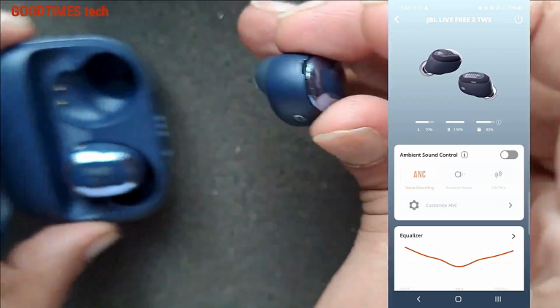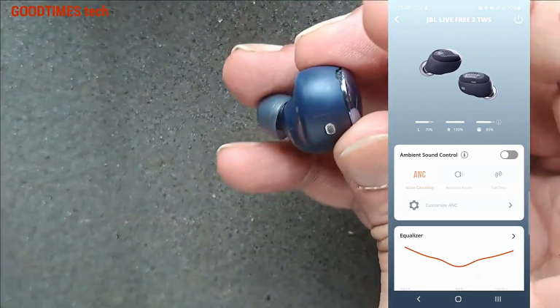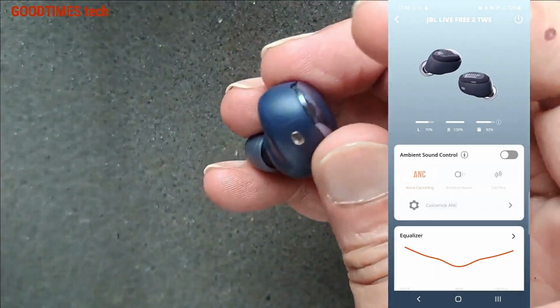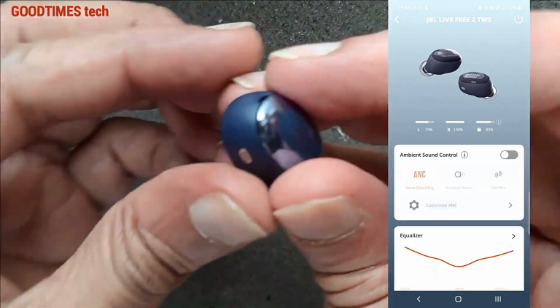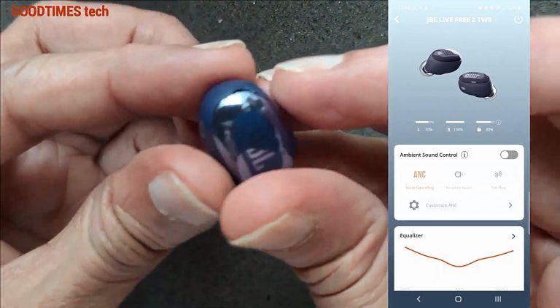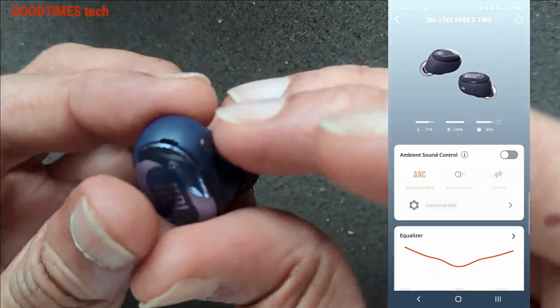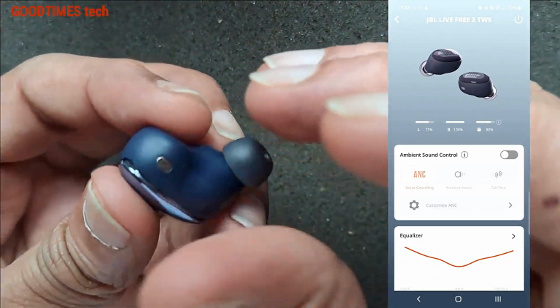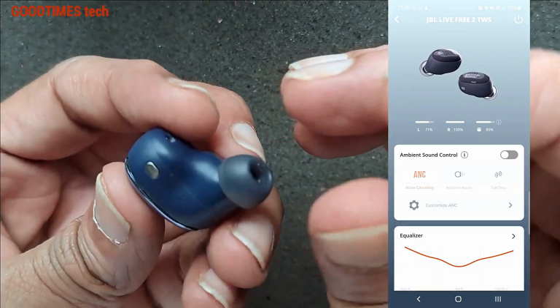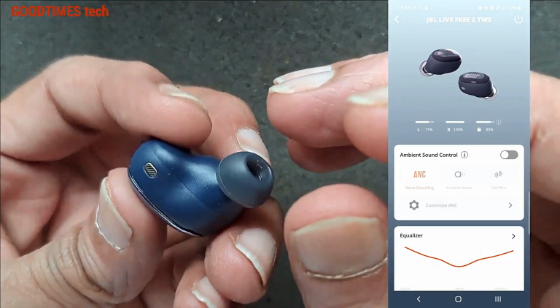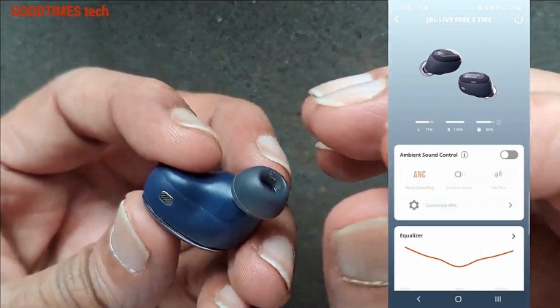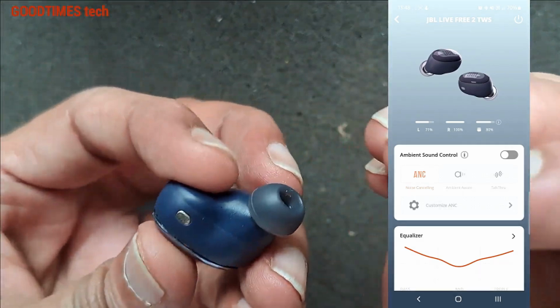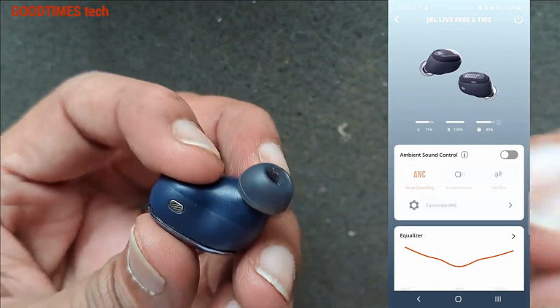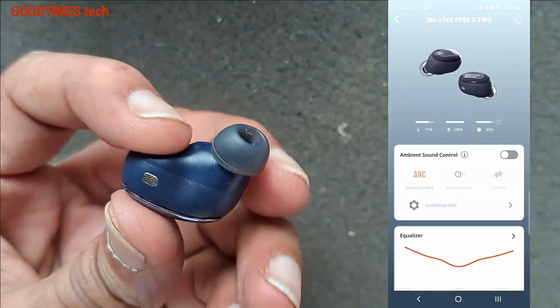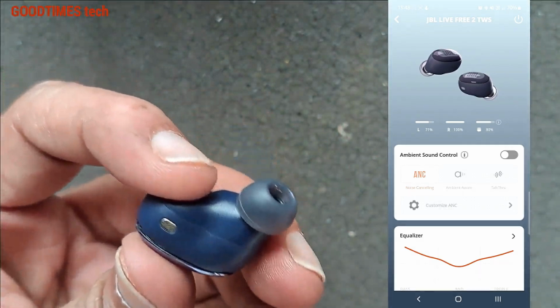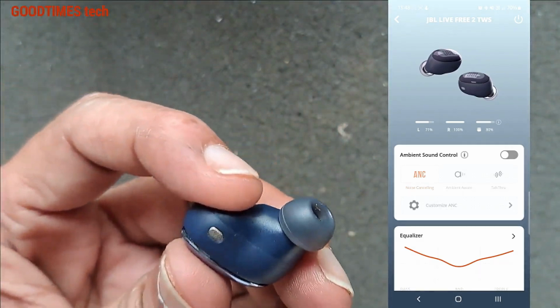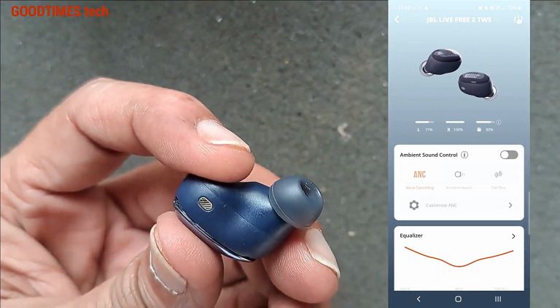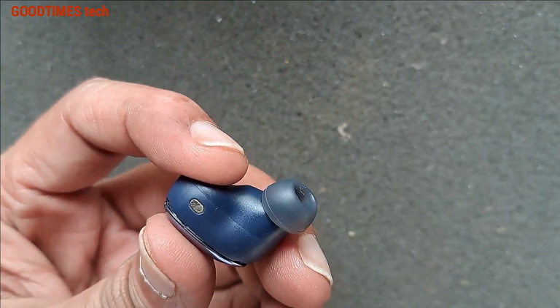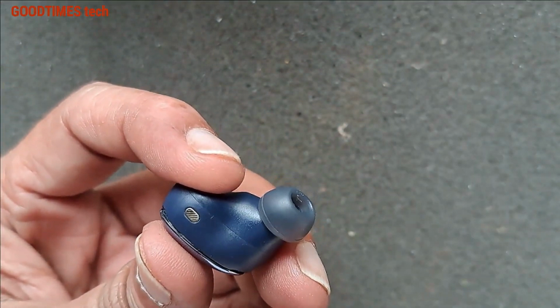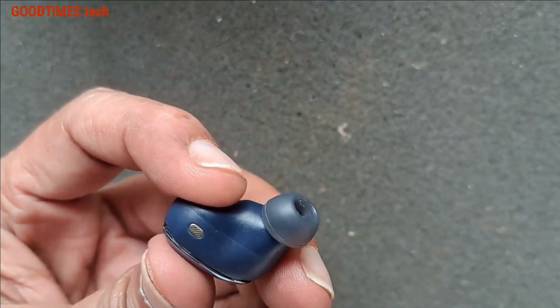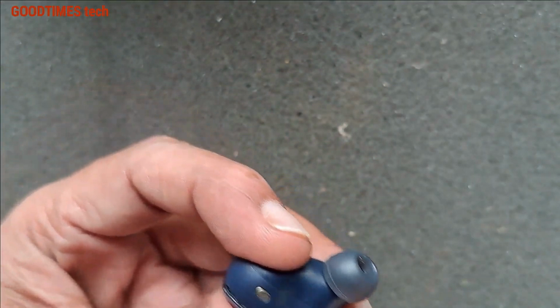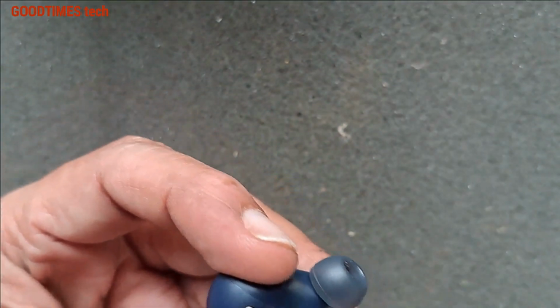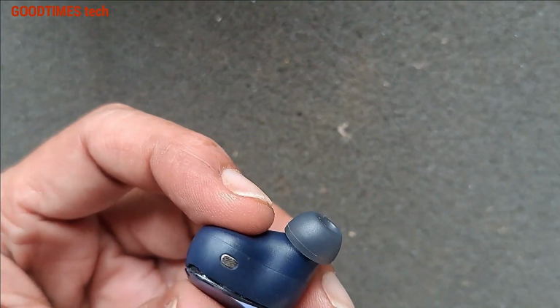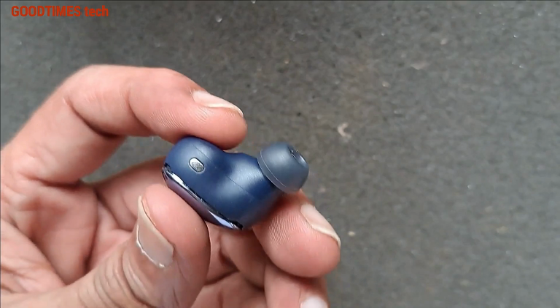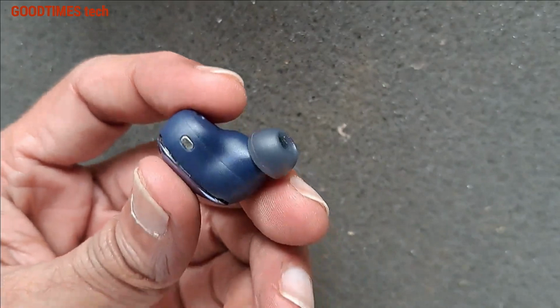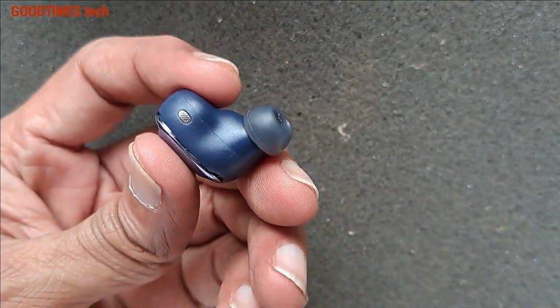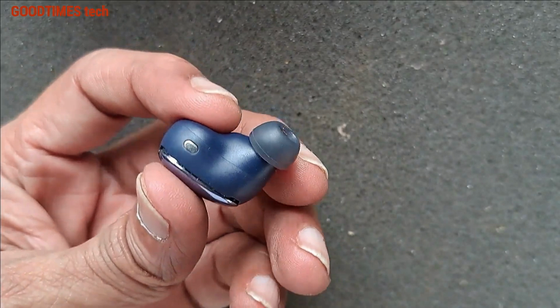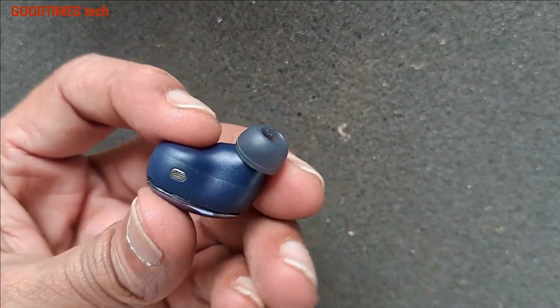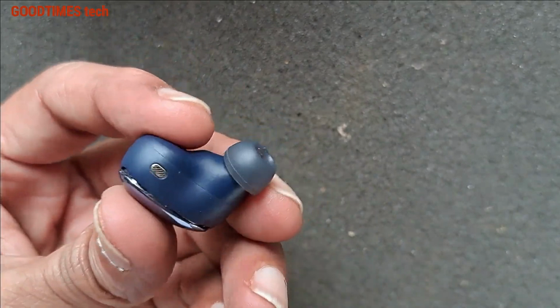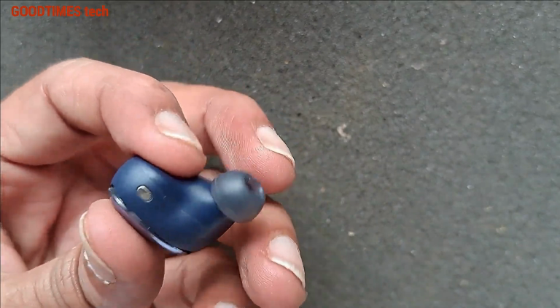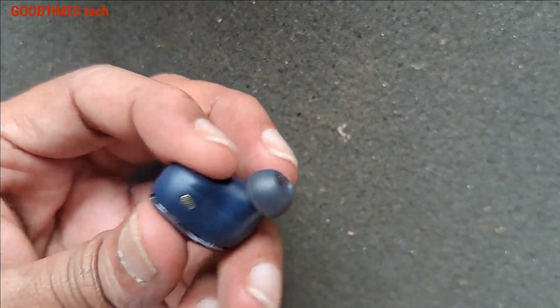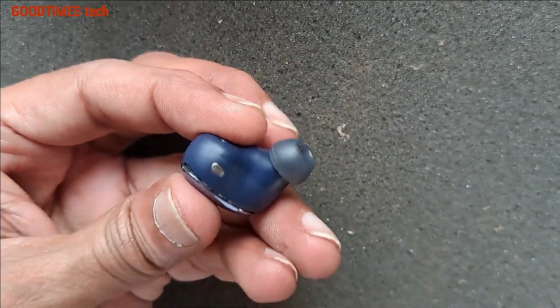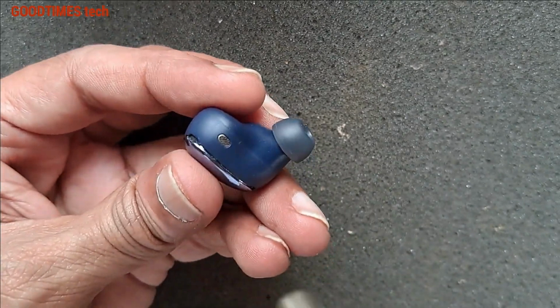Now it is confirmed that the batteries are good. What we need to do next is heat the buds back again.